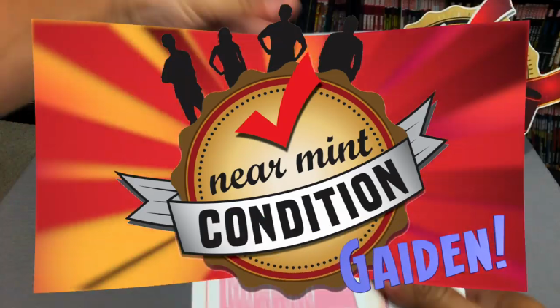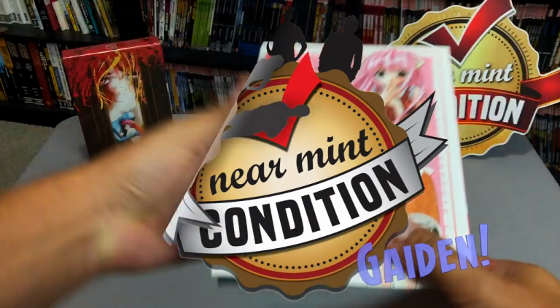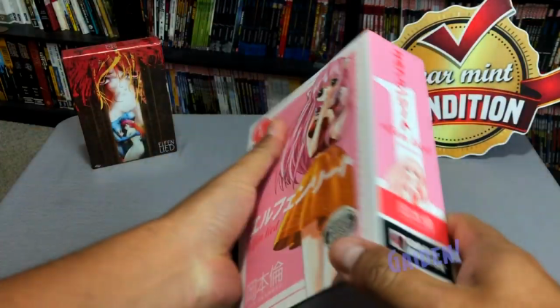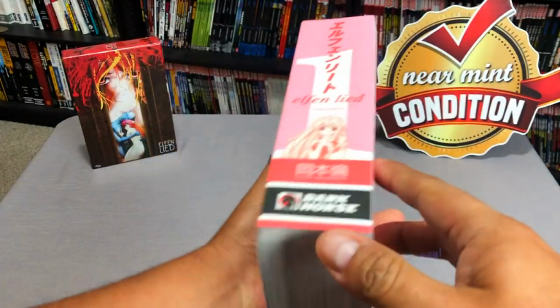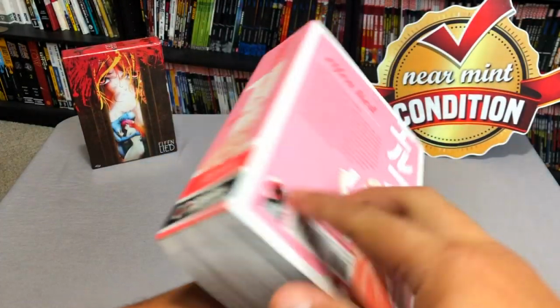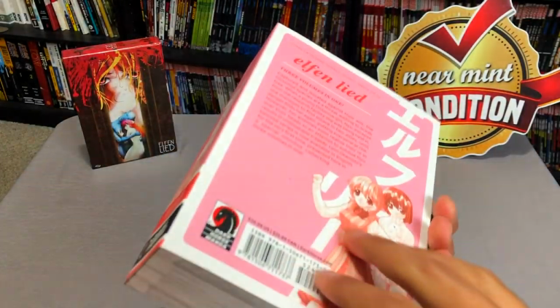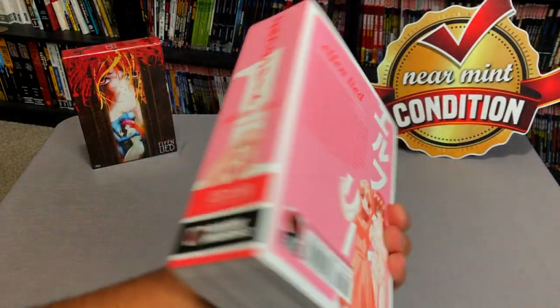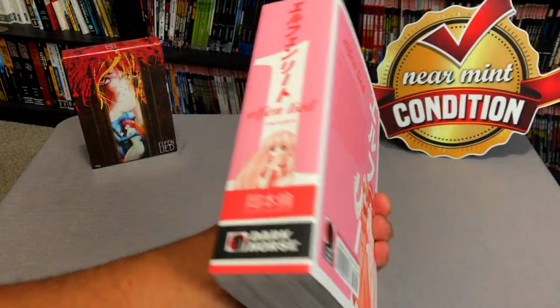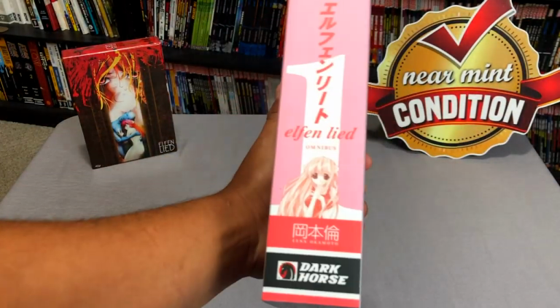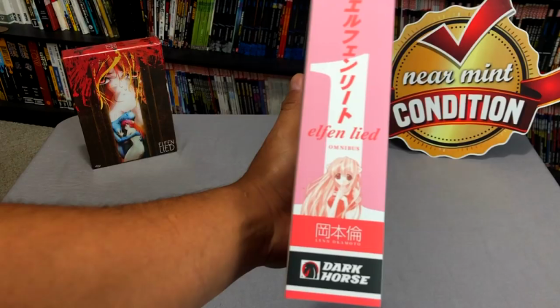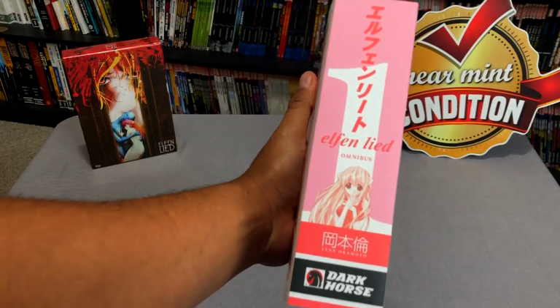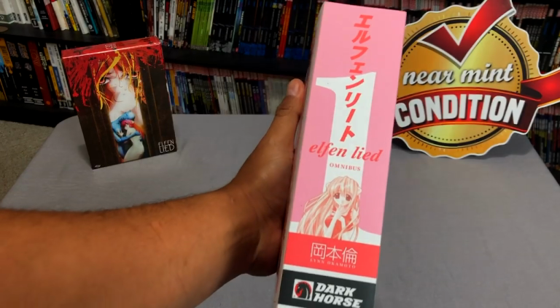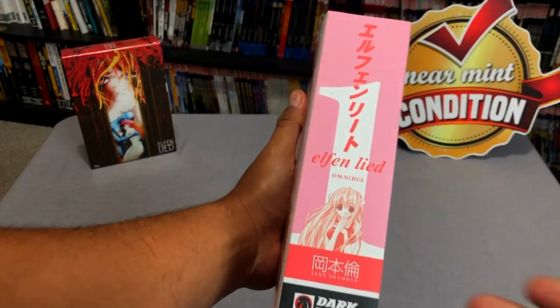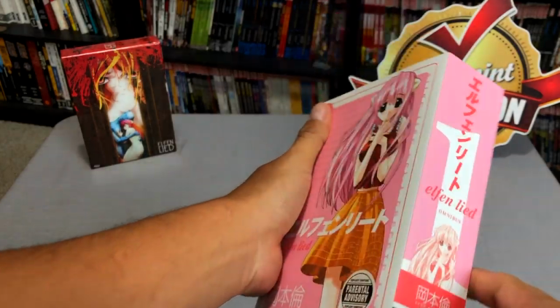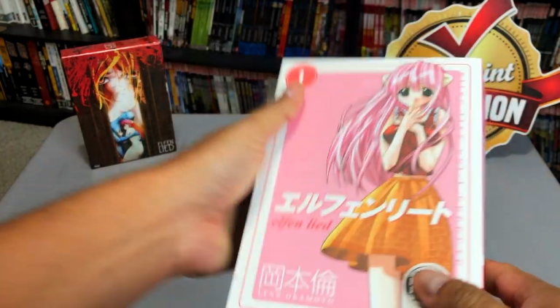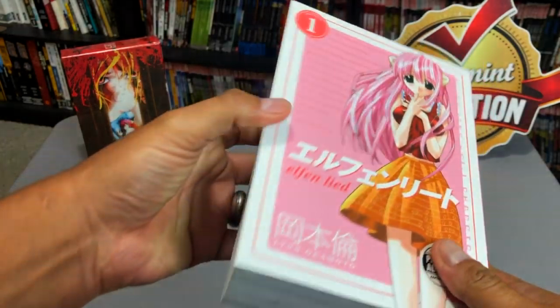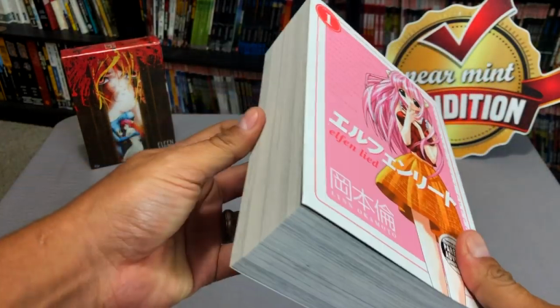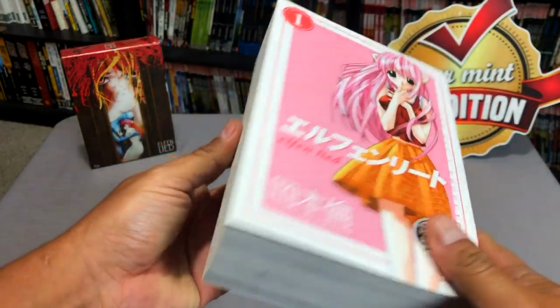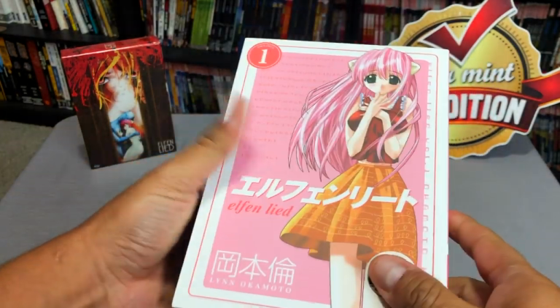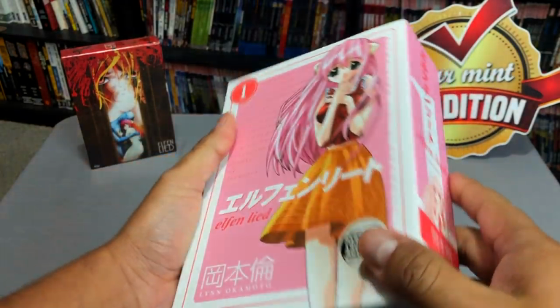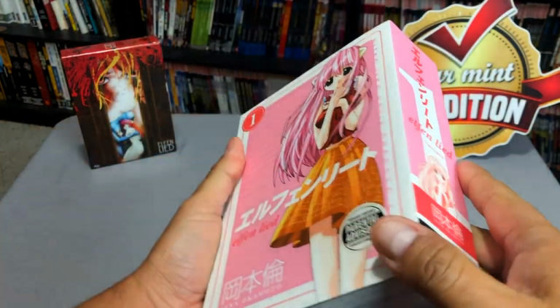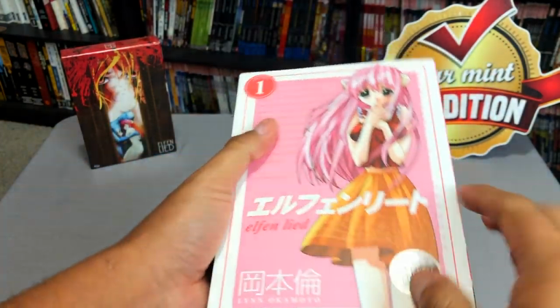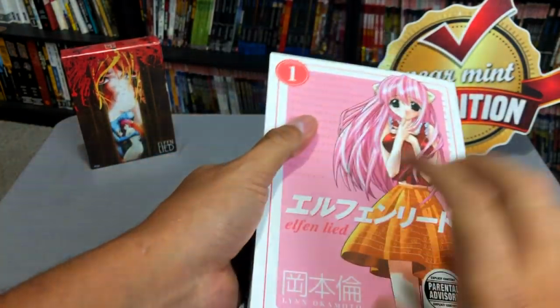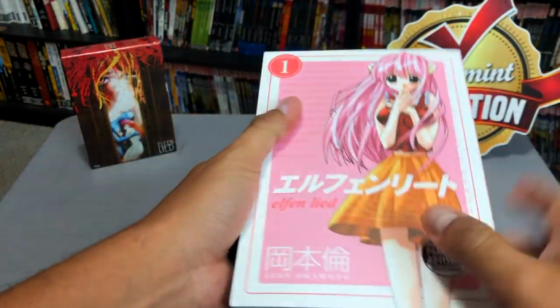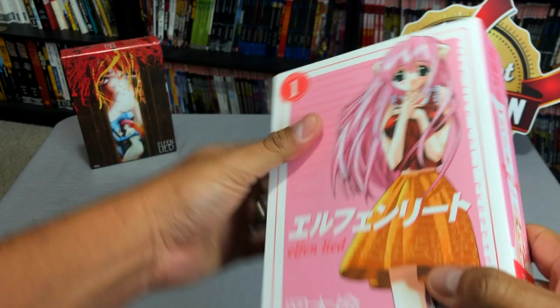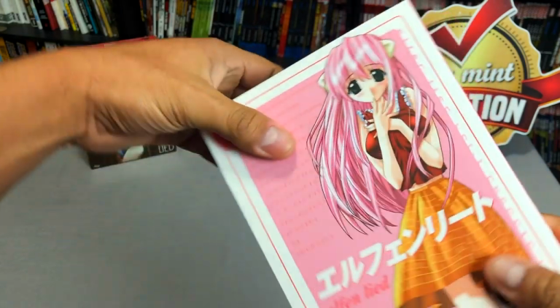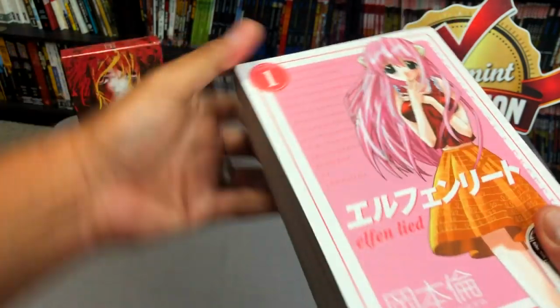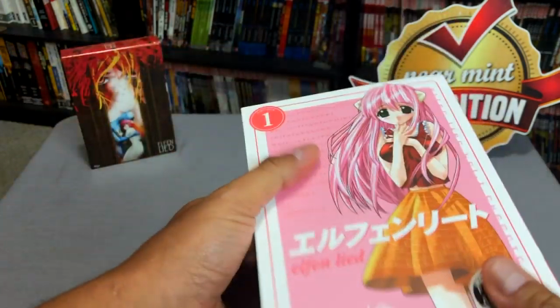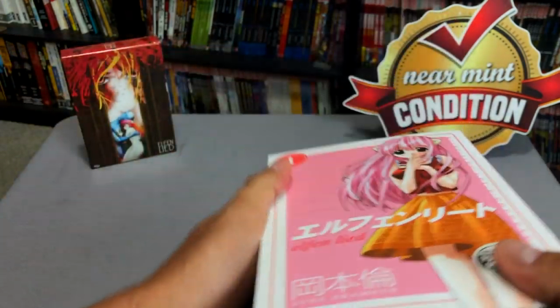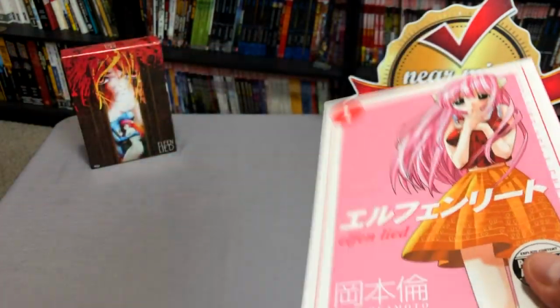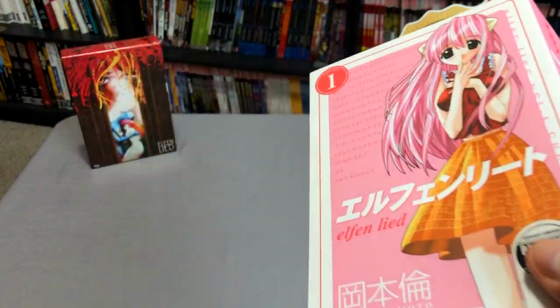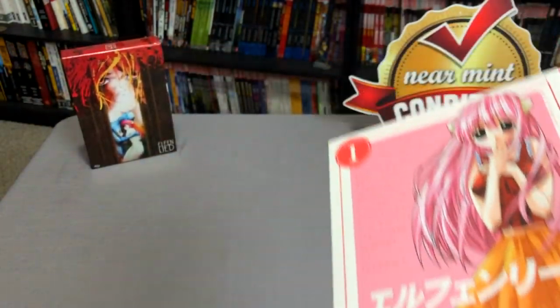So here is Elfinleed Volume 1. As you can tell this first Omnibus is pretty thick and I'm going to compare it here to the size of other manga published by Dark Horse and other companies.